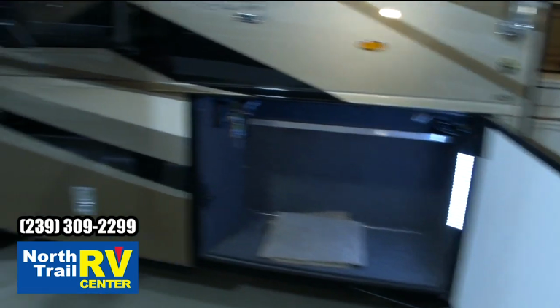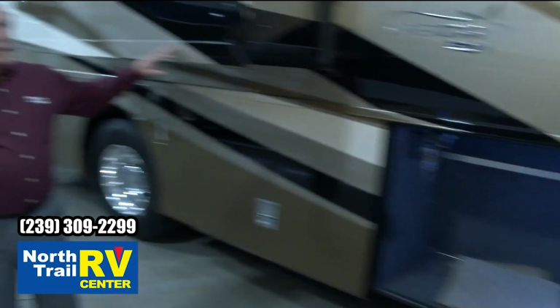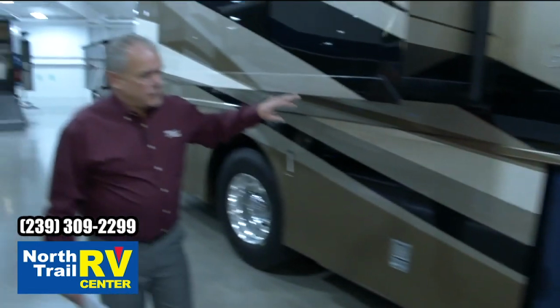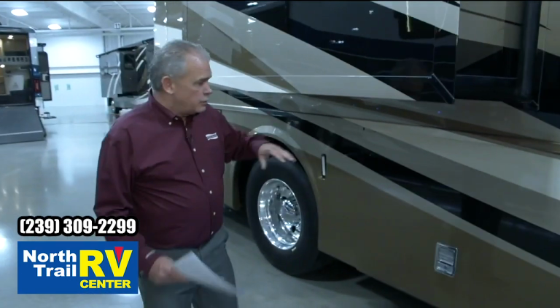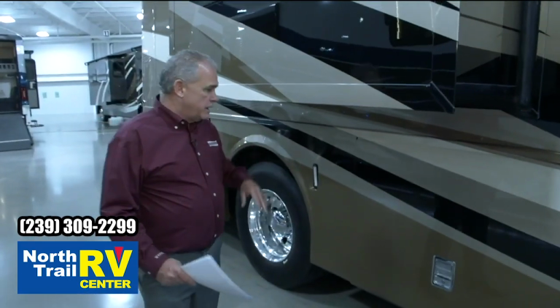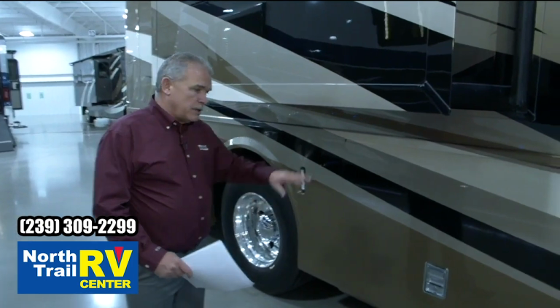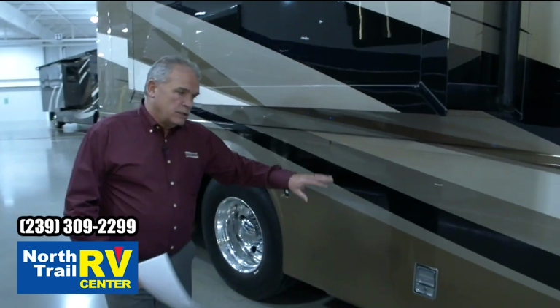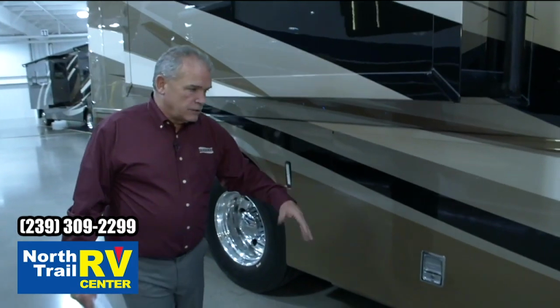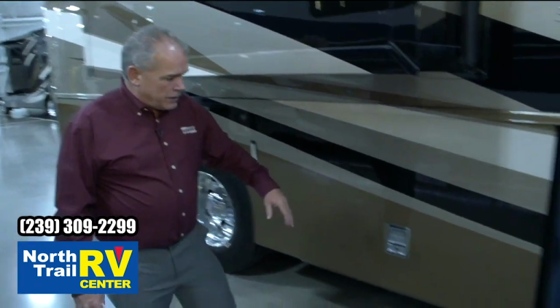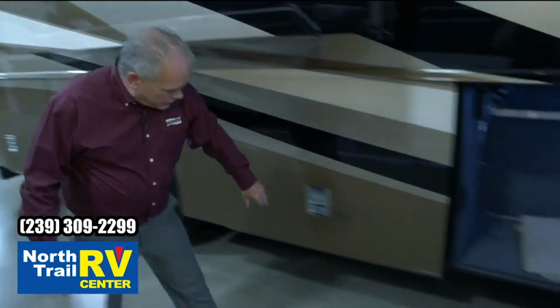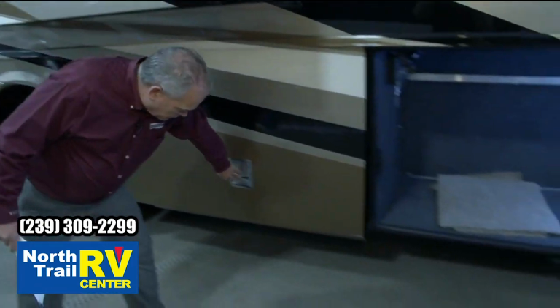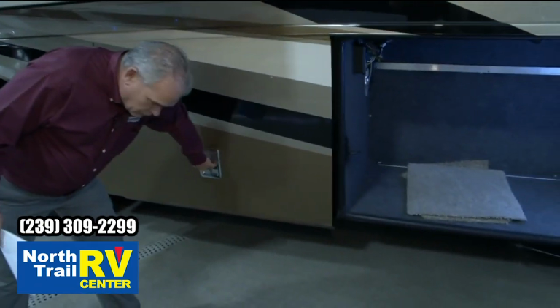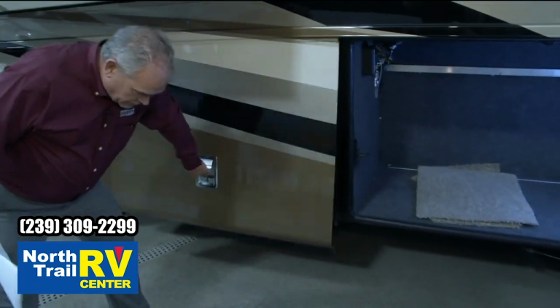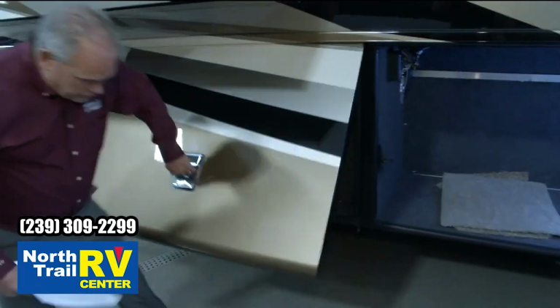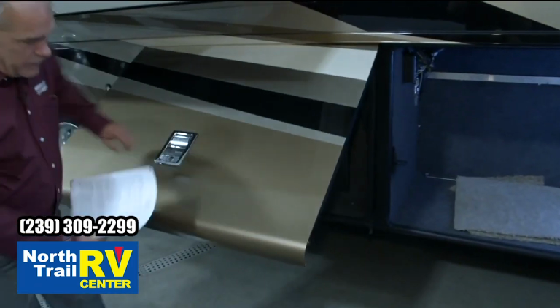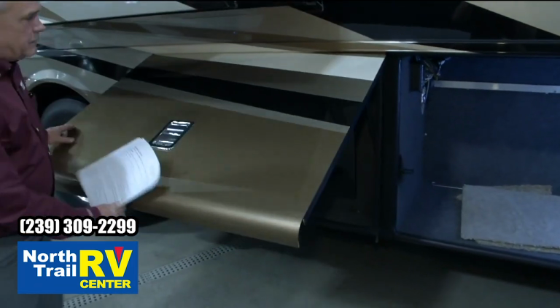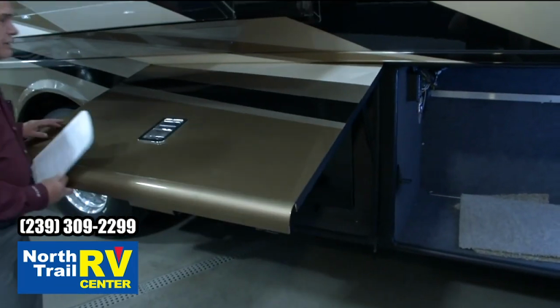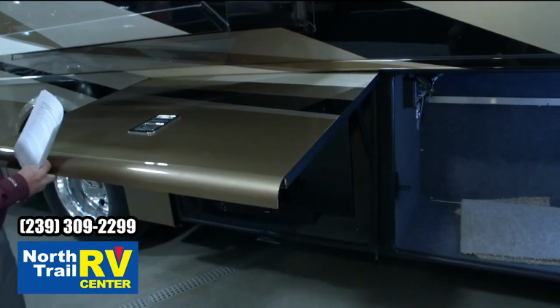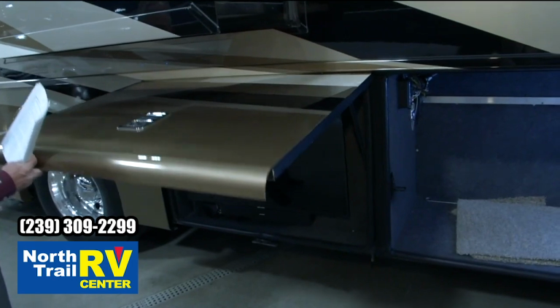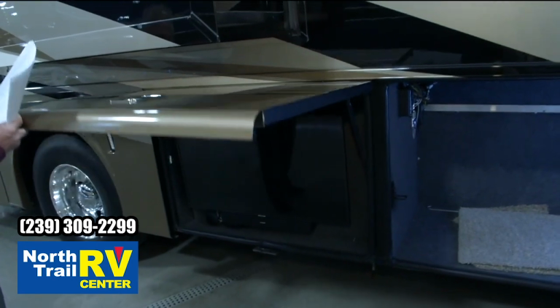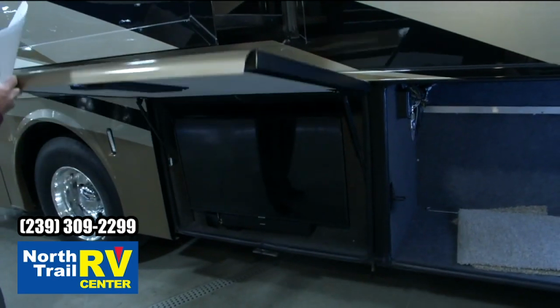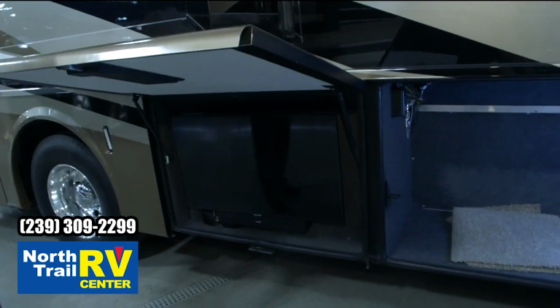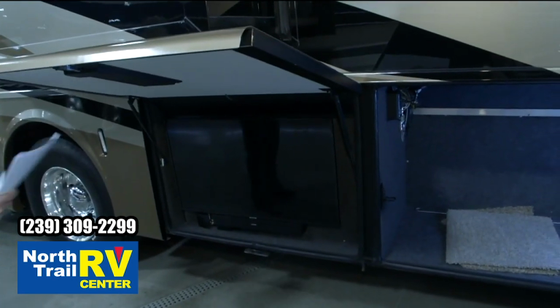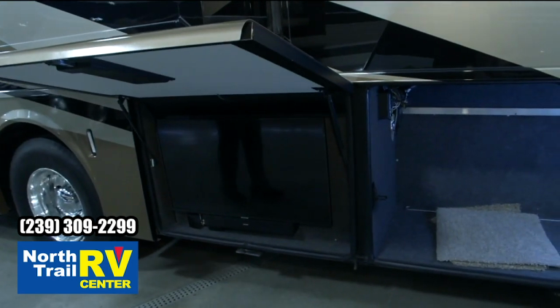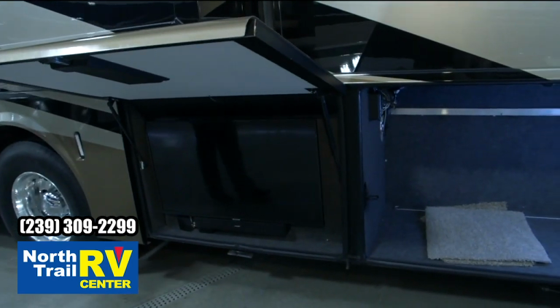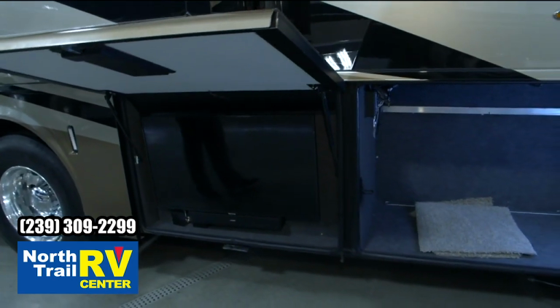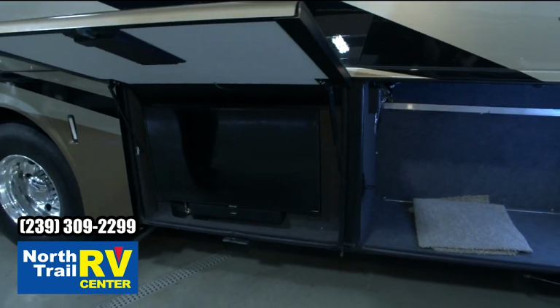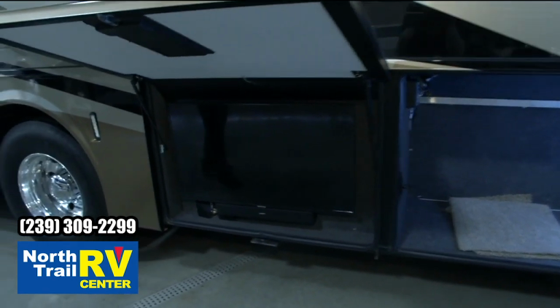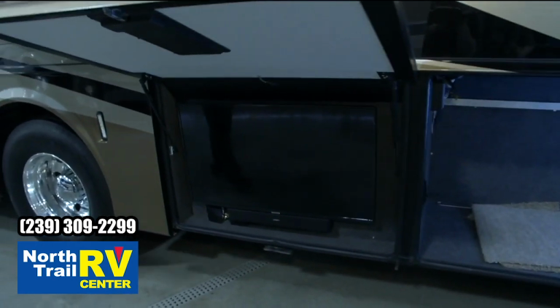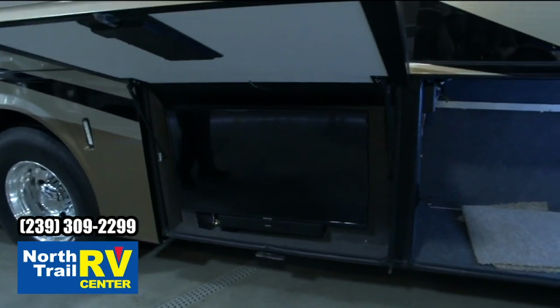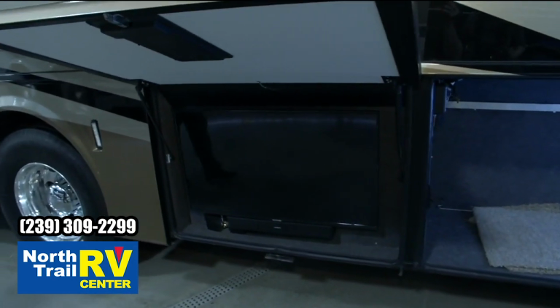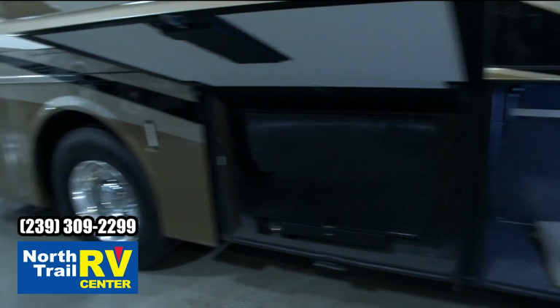The same slide-out mechanisms we're using in everything else. This is going to be your exterior TV entertainment center. It's going to go all the way up. The TV pulls out, swivels — very easy to use and have right there for you.